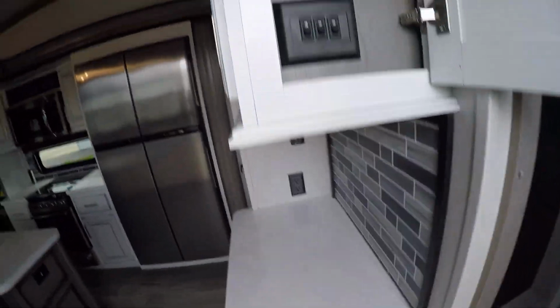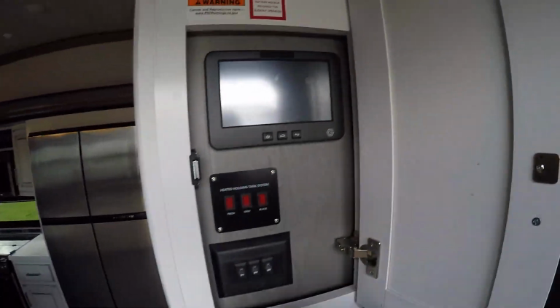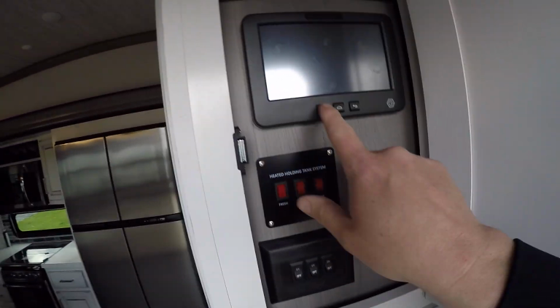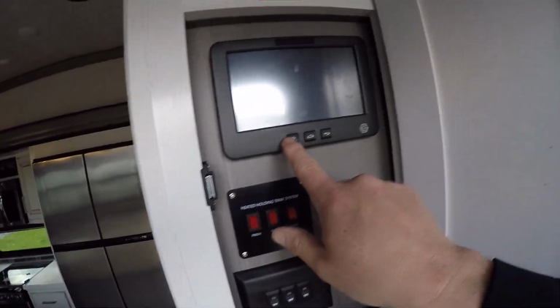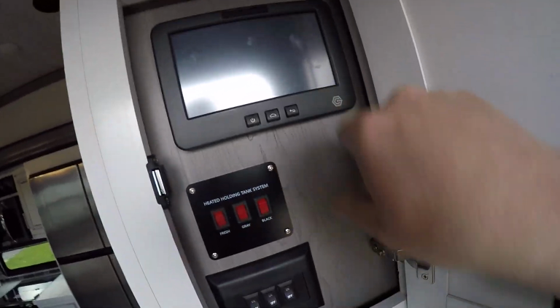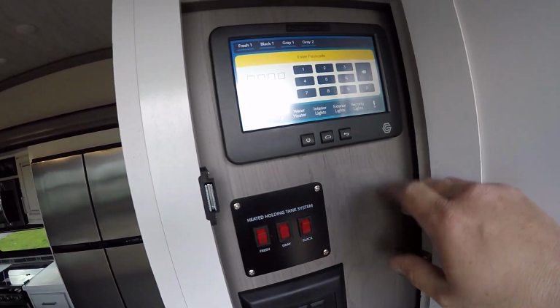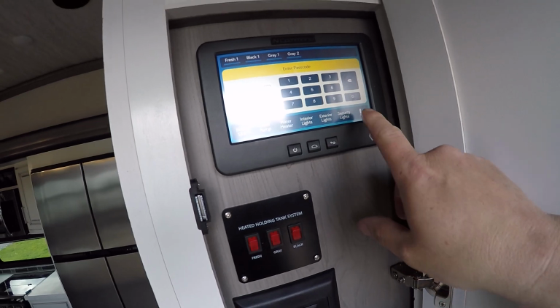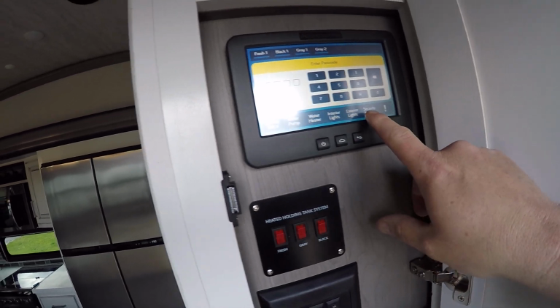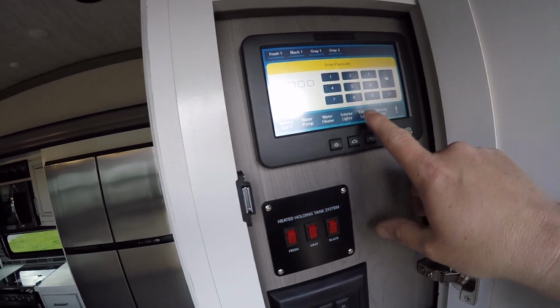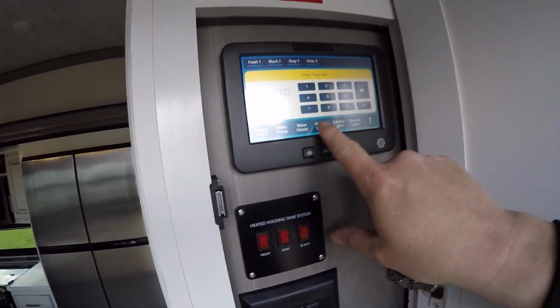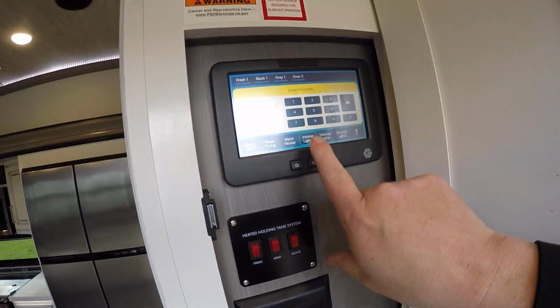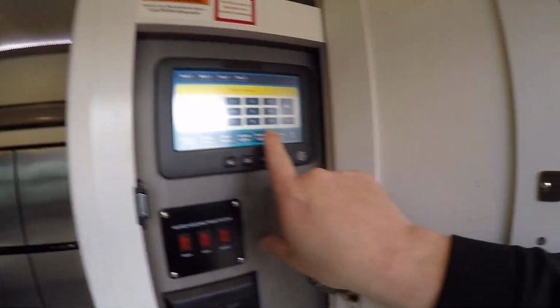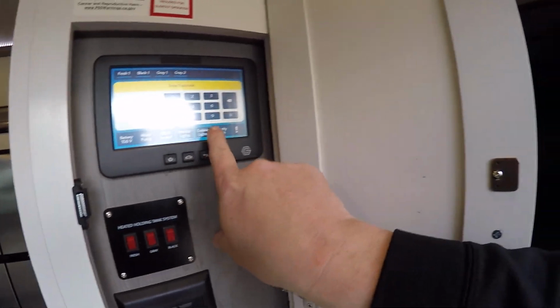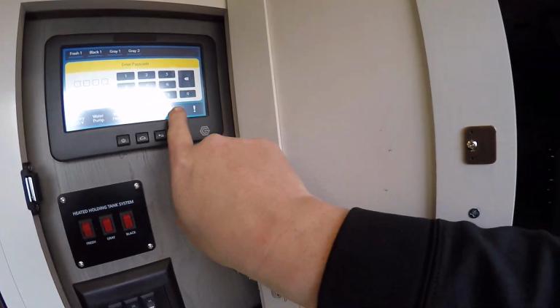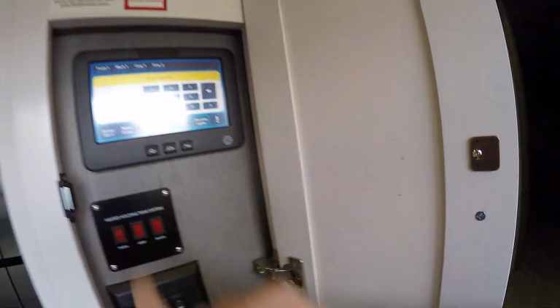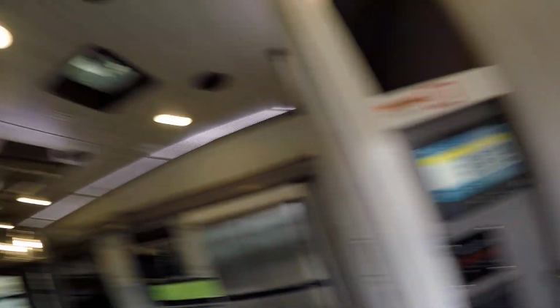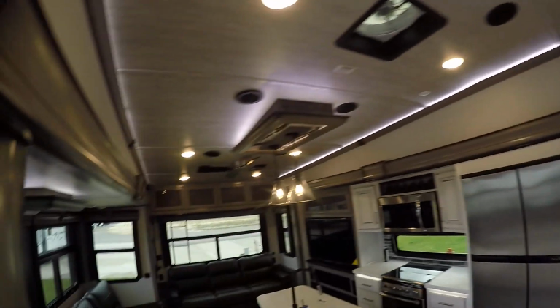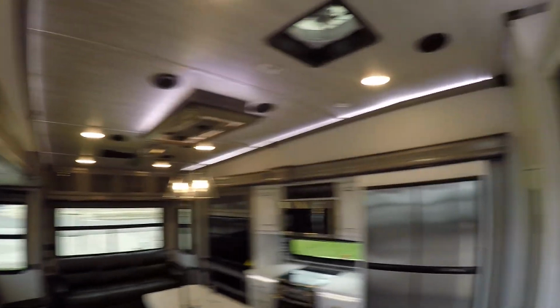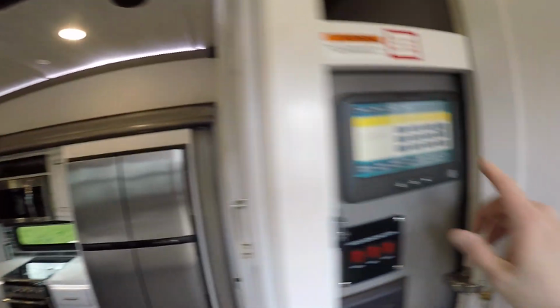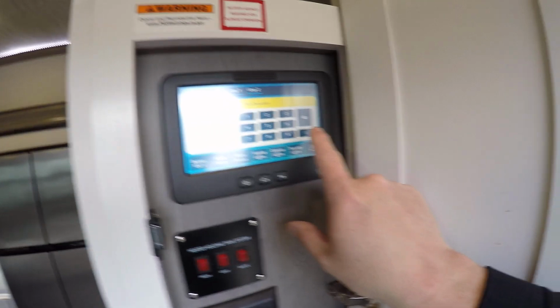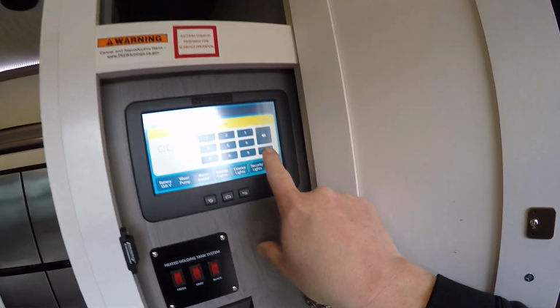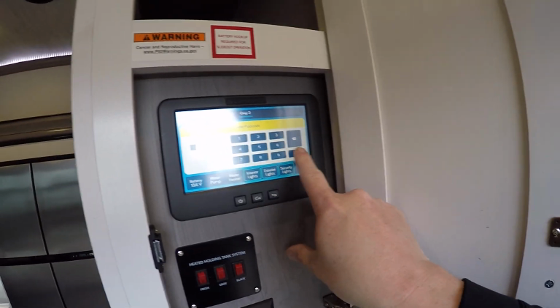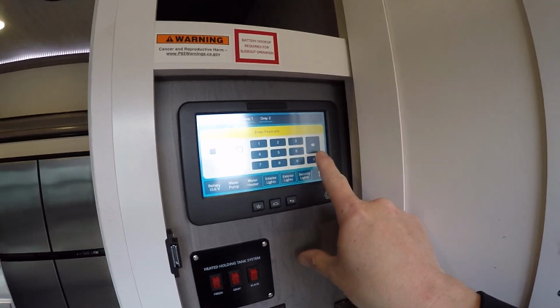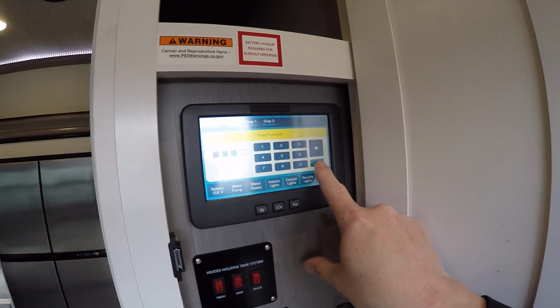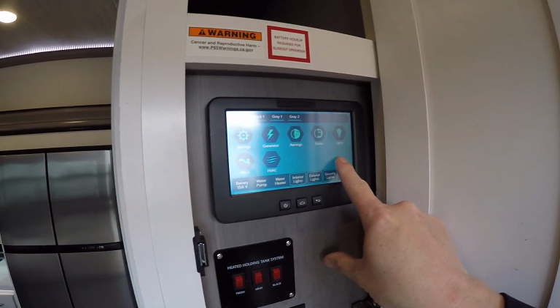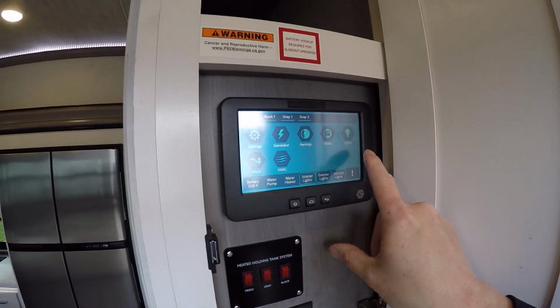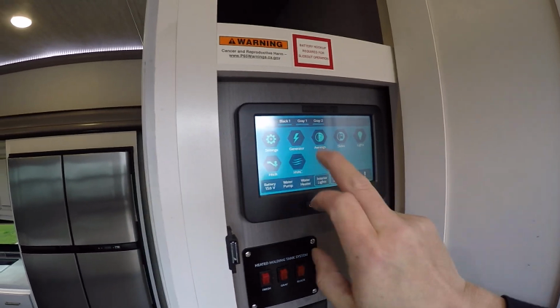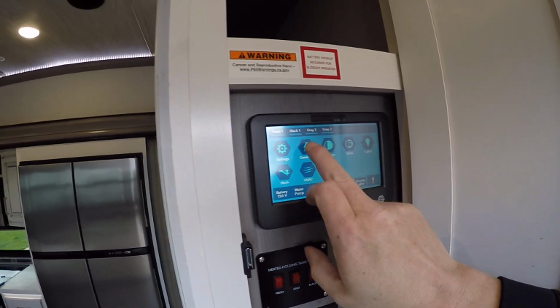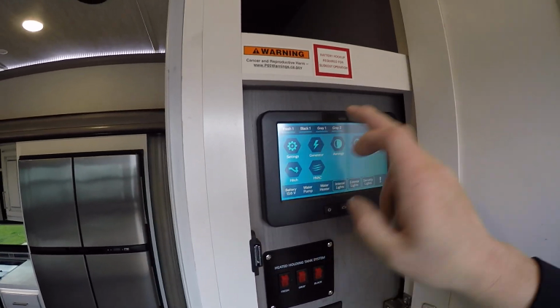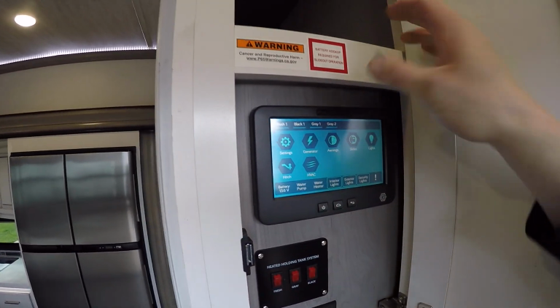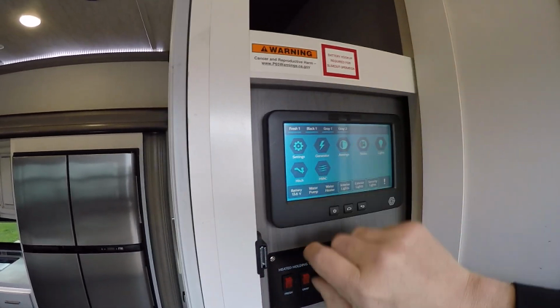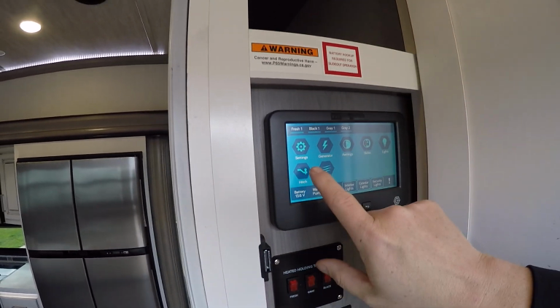Along the inside, we have our main monitor panel where you can turn on interior lights, exterior lights, and security lights with just one touch. Right now your code is 0000, which you could use to run your generator if you had it.